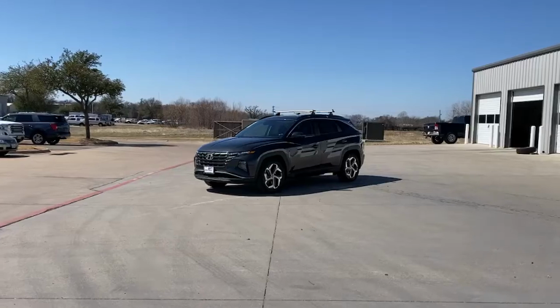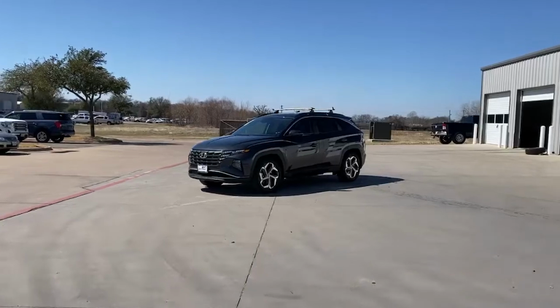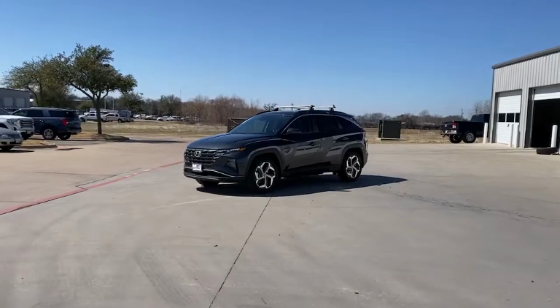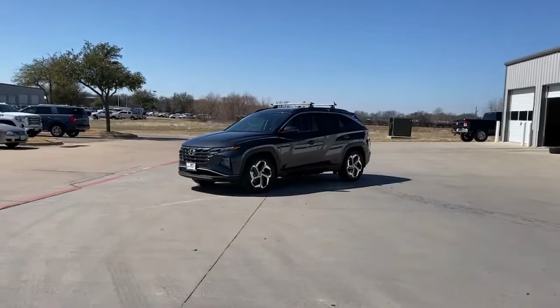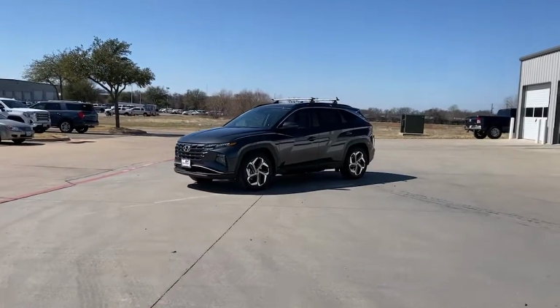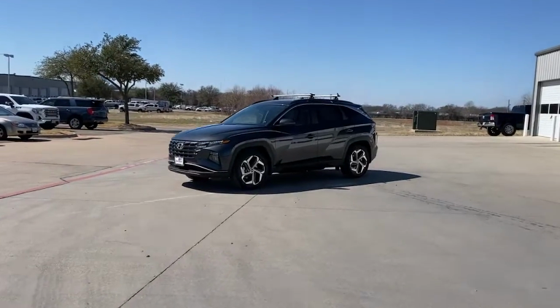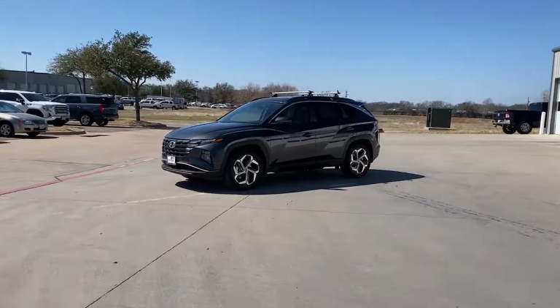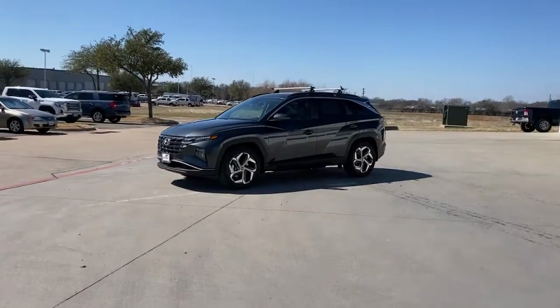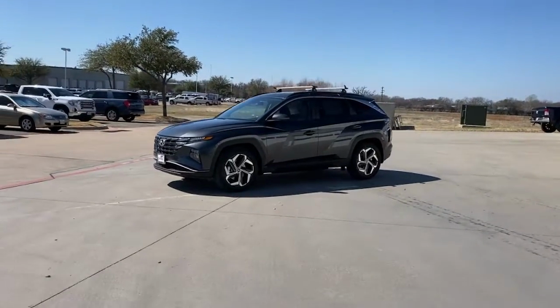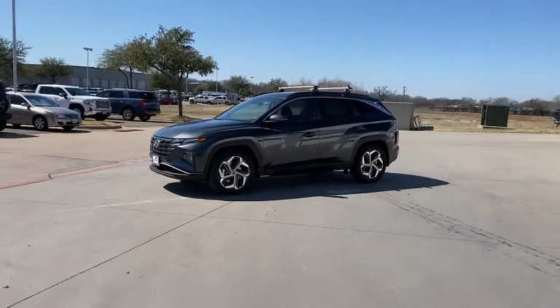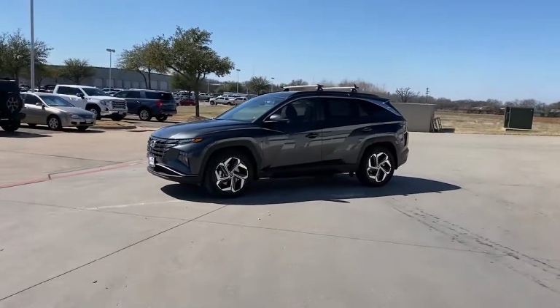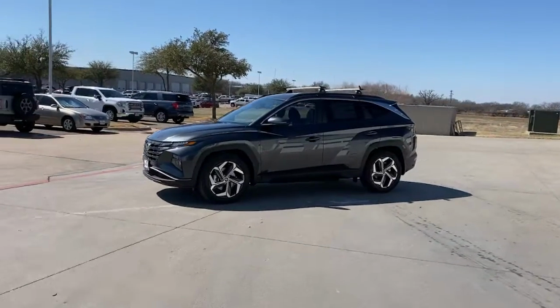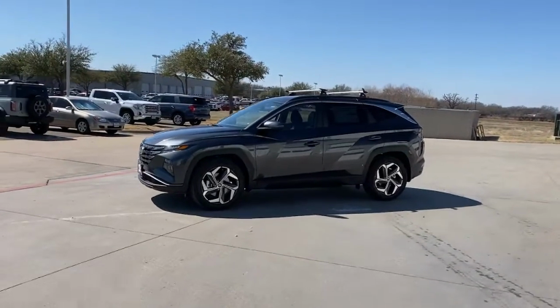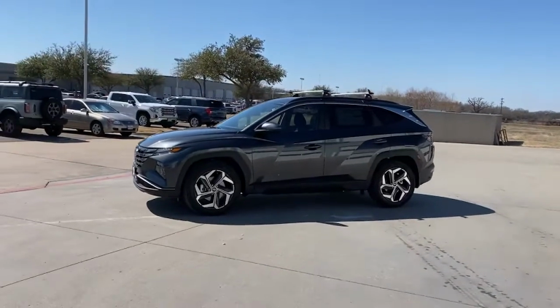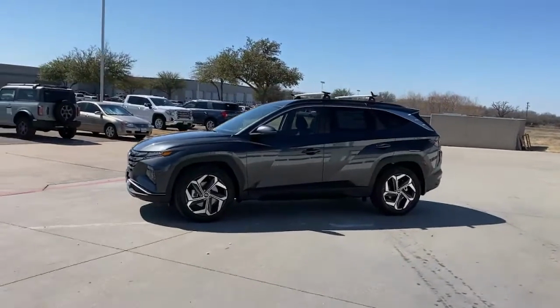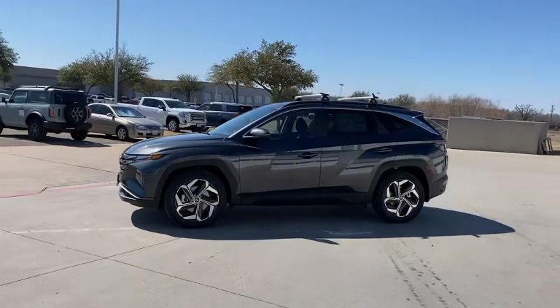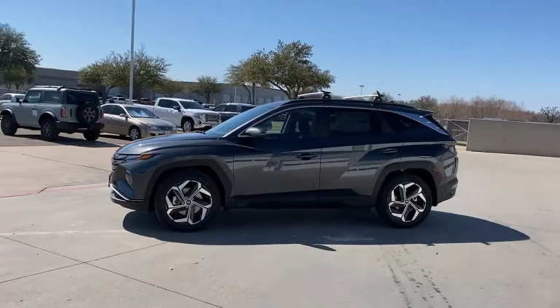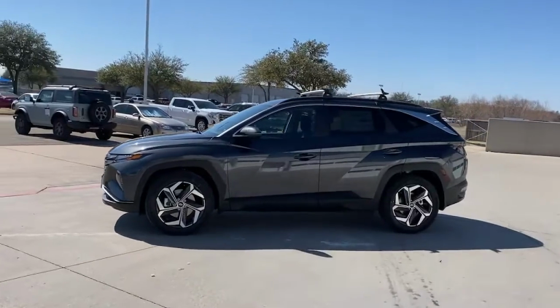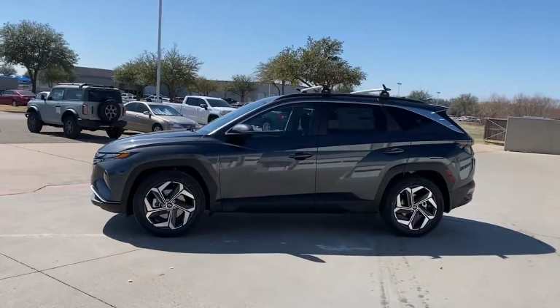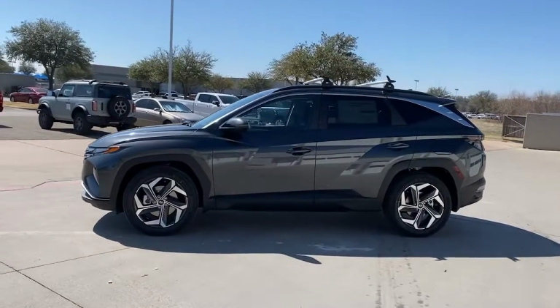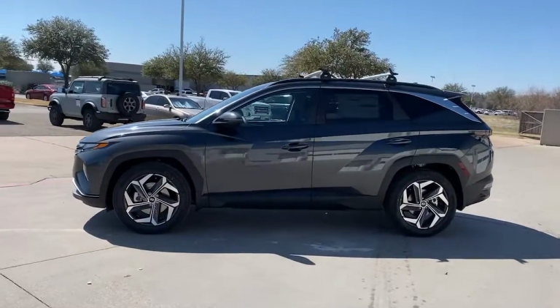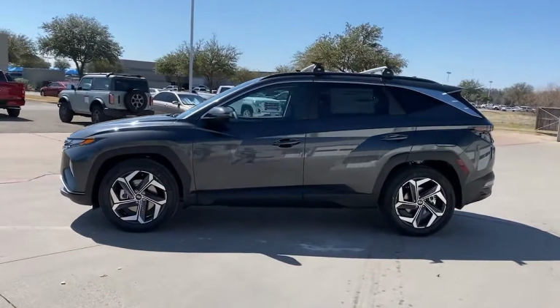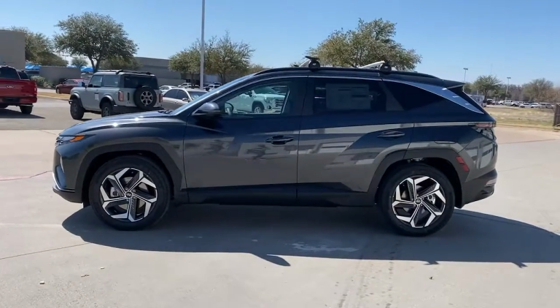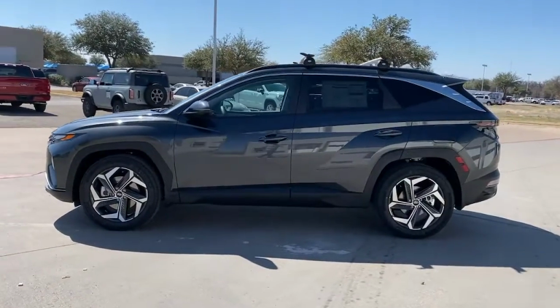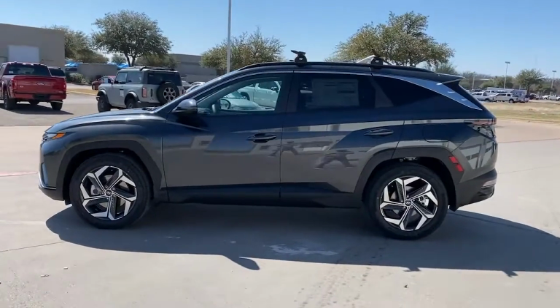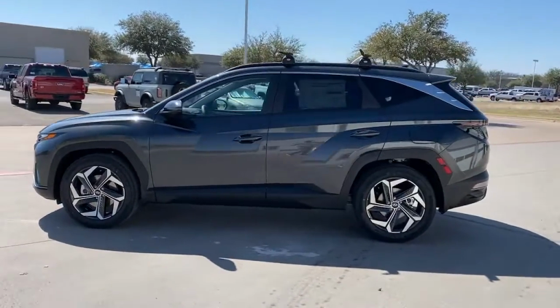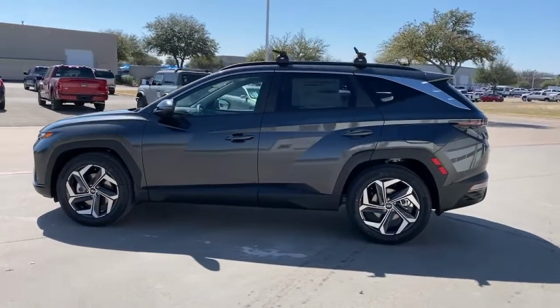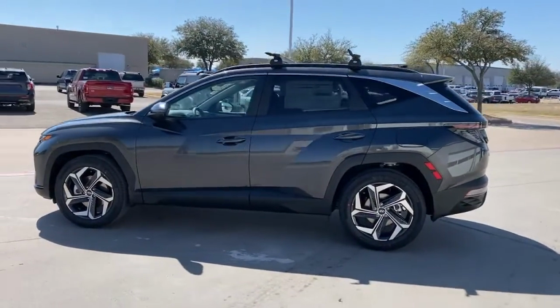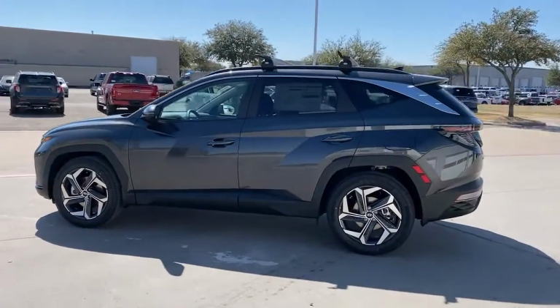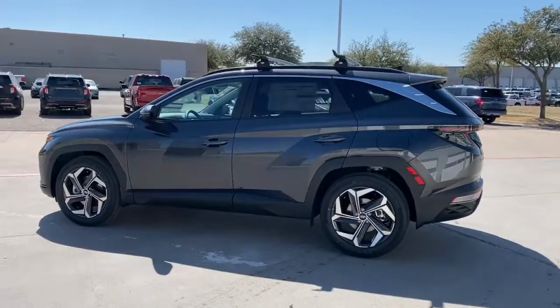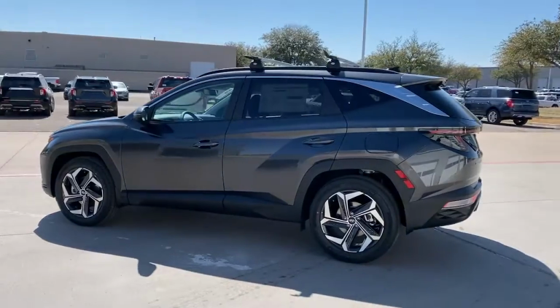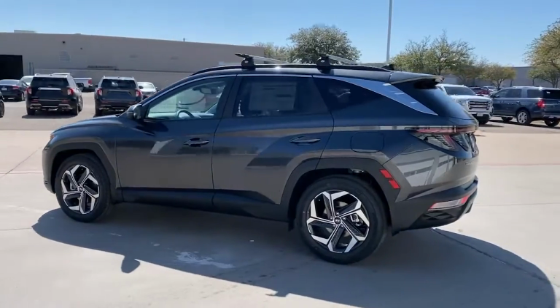Go home happy with the 2022 Hyundai Tucson. Choose the compact crossover that delivers an outstanding combination of quality, comfort, and safety — the Tucson.